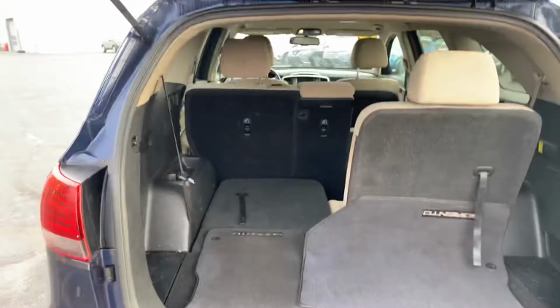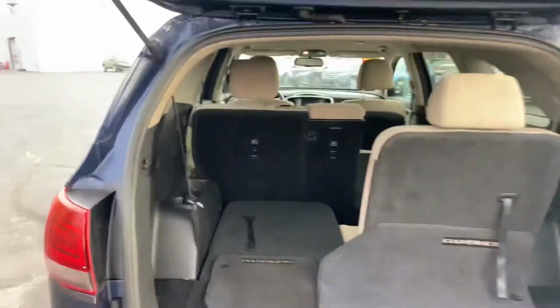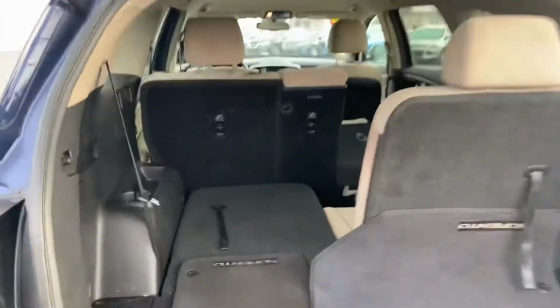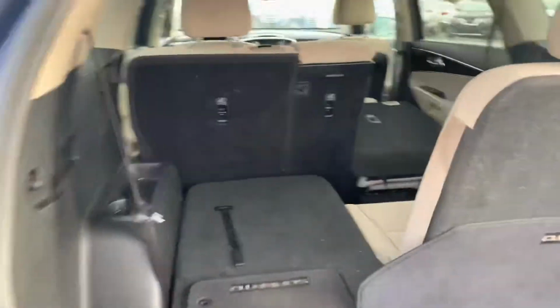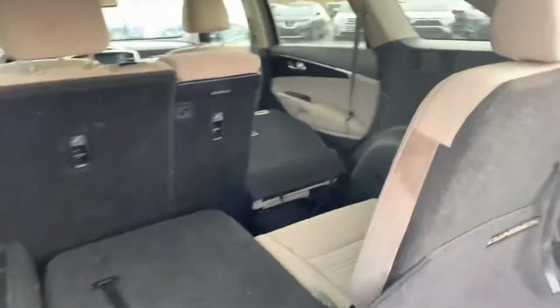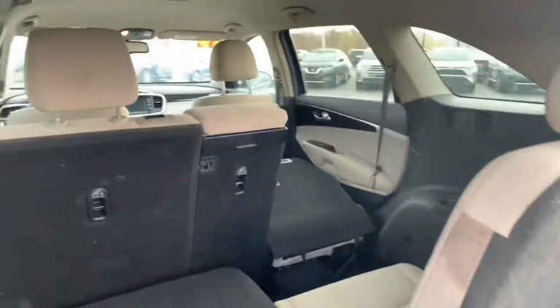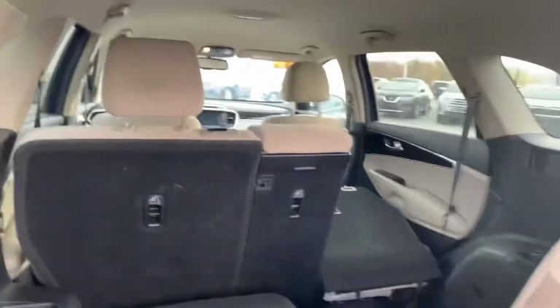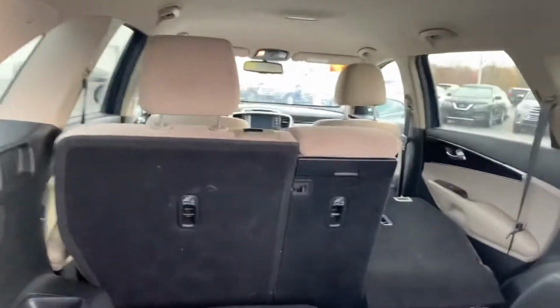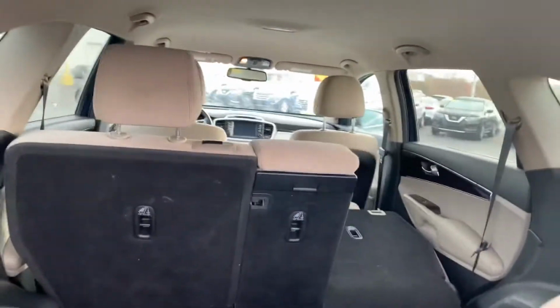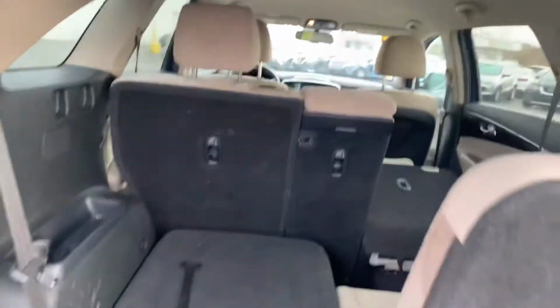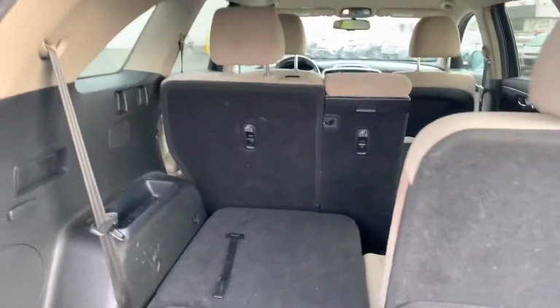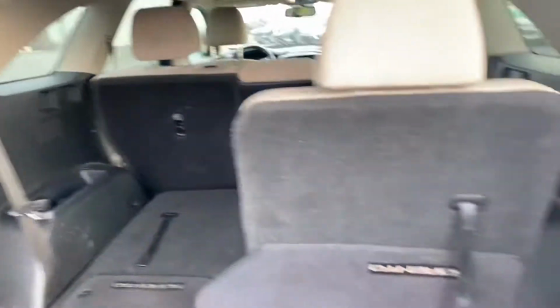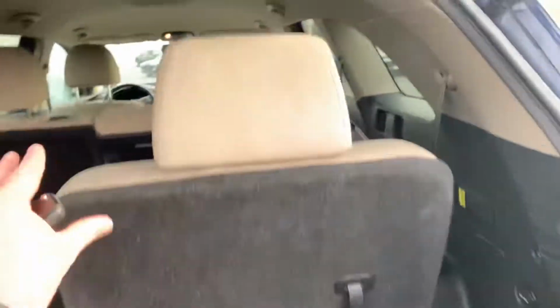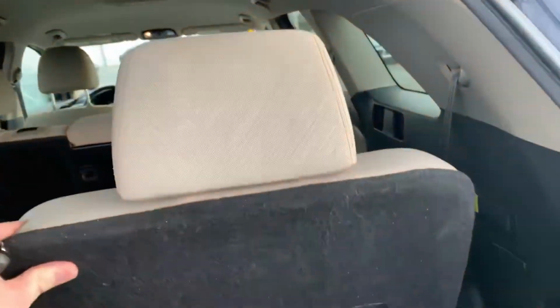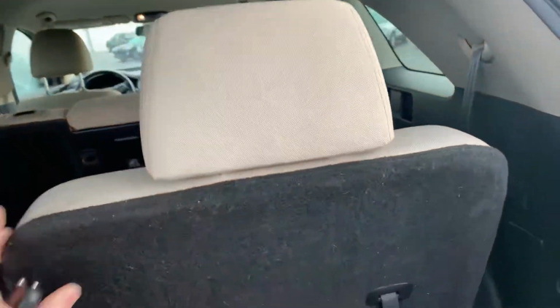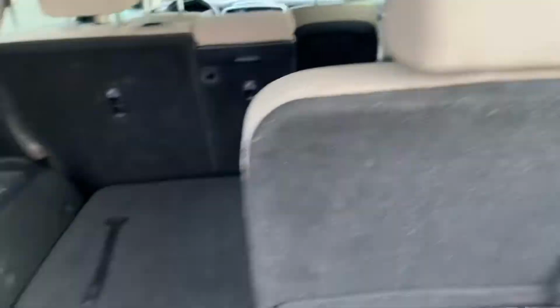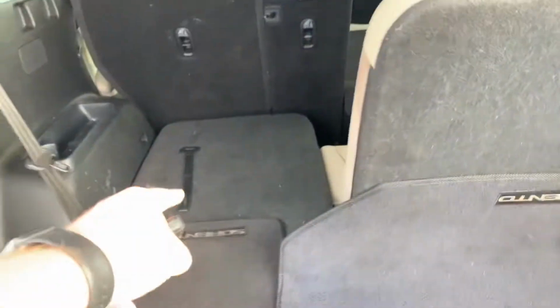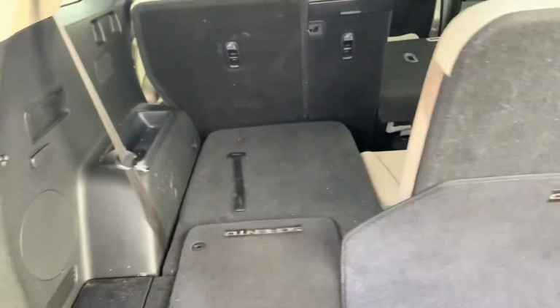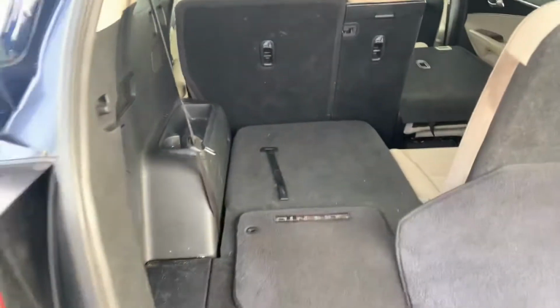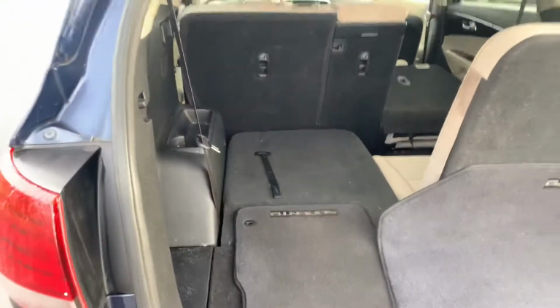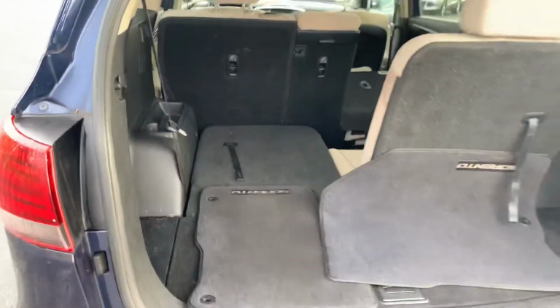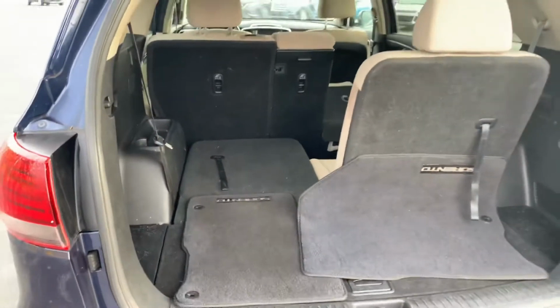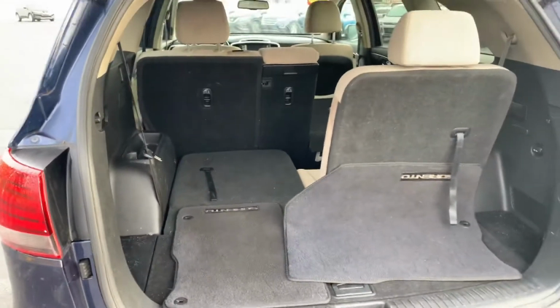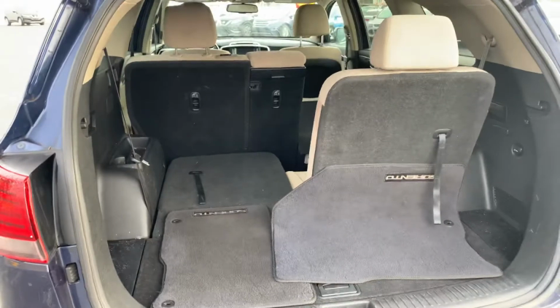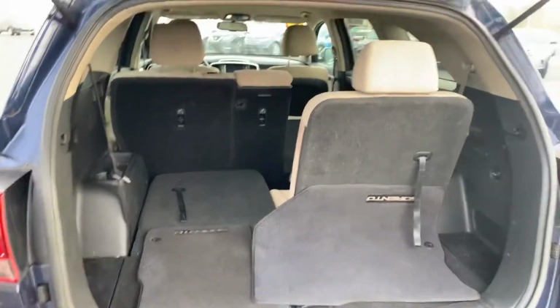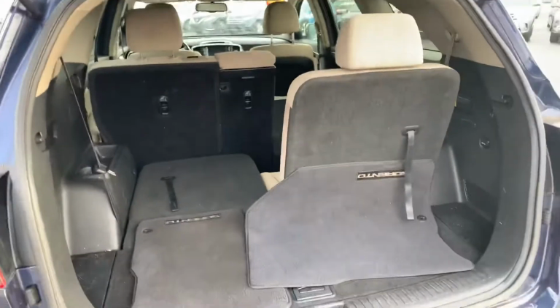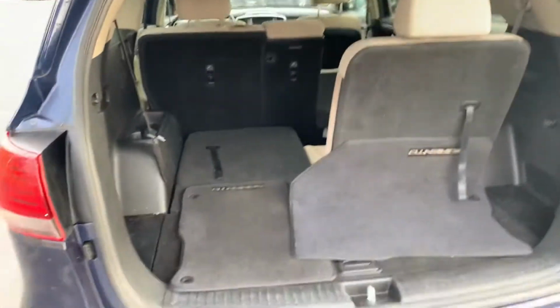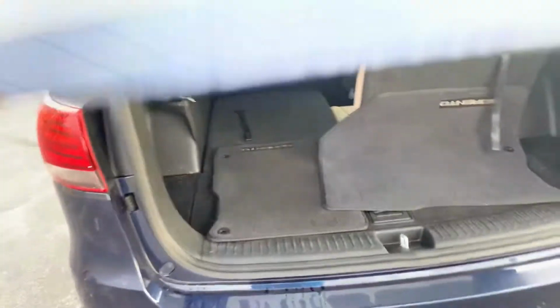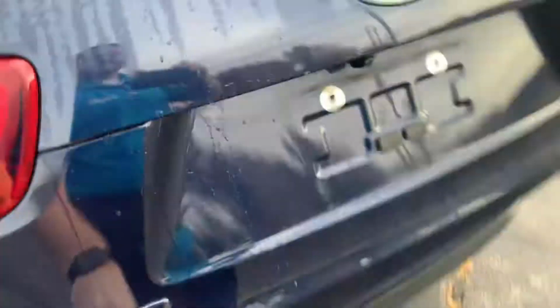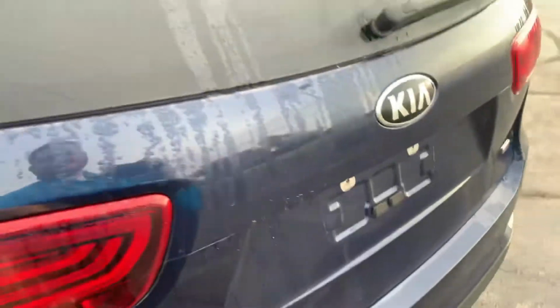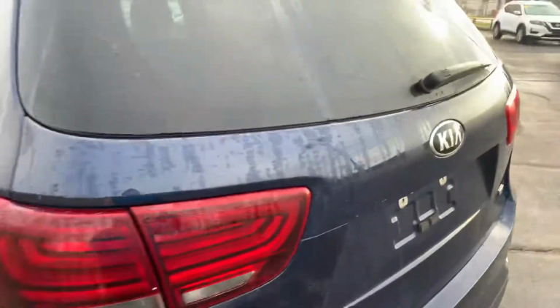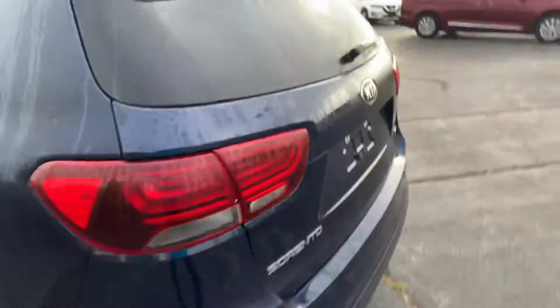It does have that third row seating option there. They do fold down, as you can see there — folds down for more space. You can see it has the original floor mats there. Always nice to have.